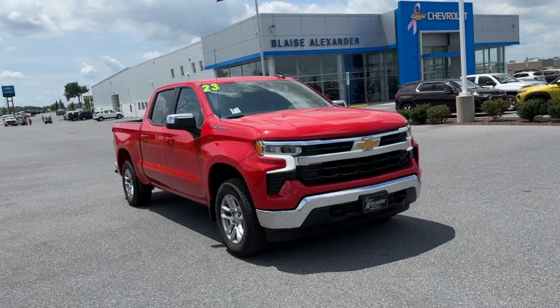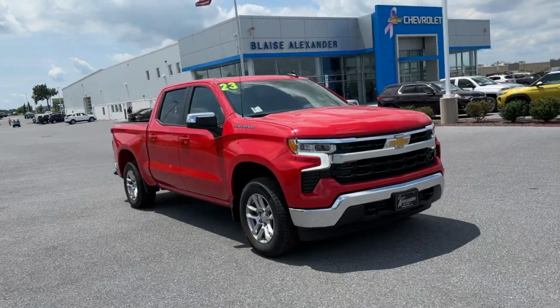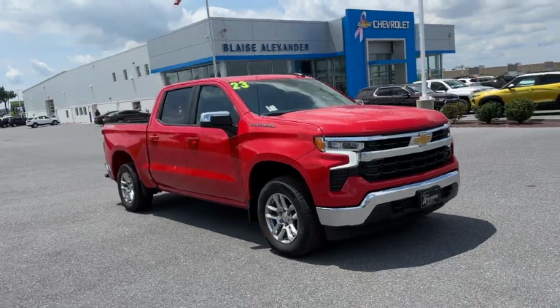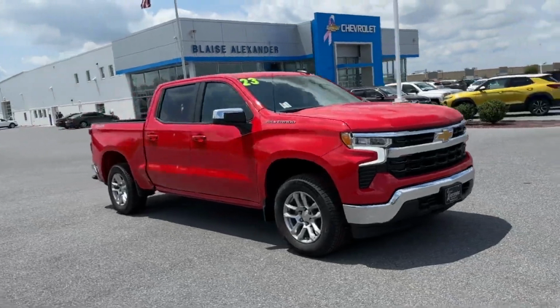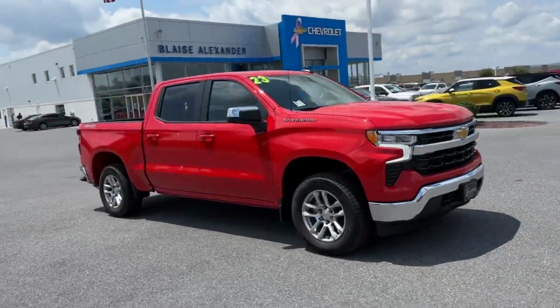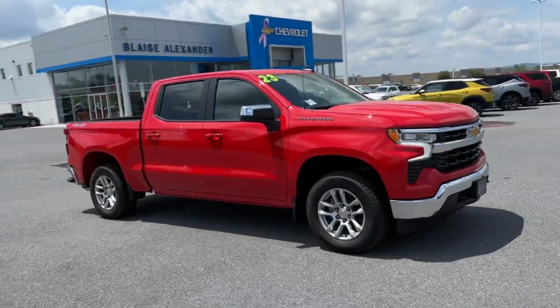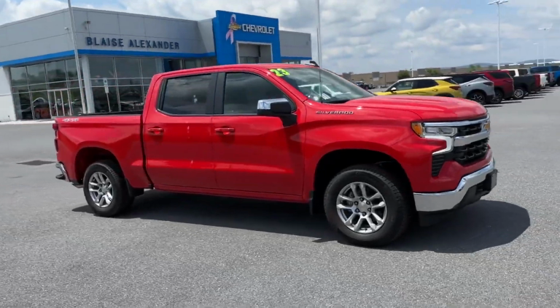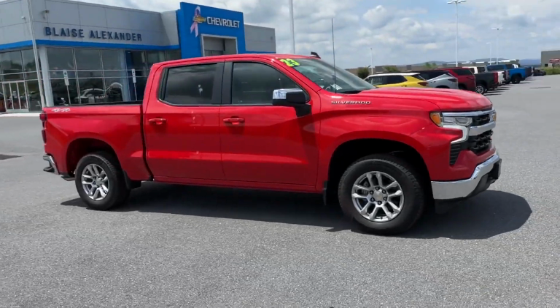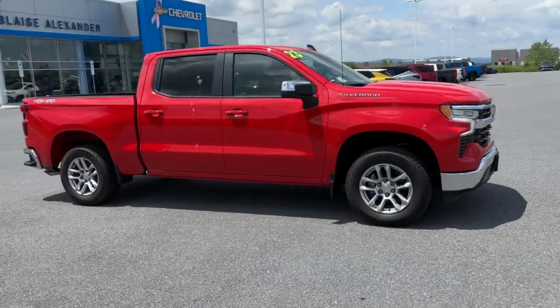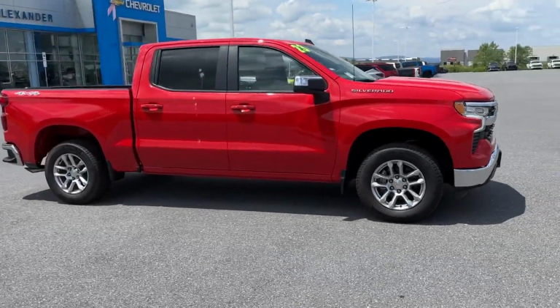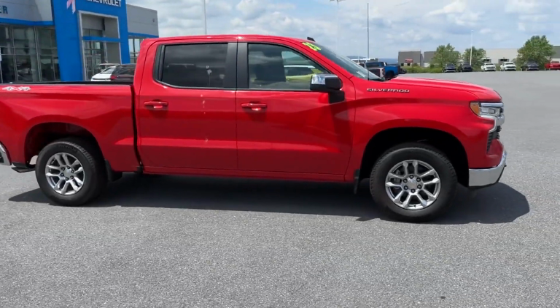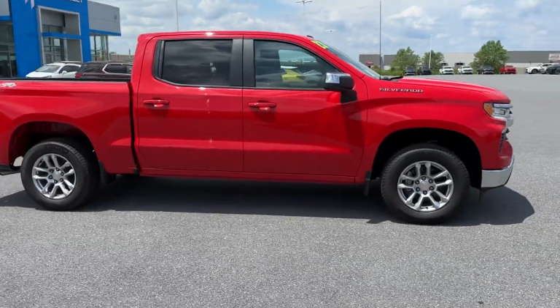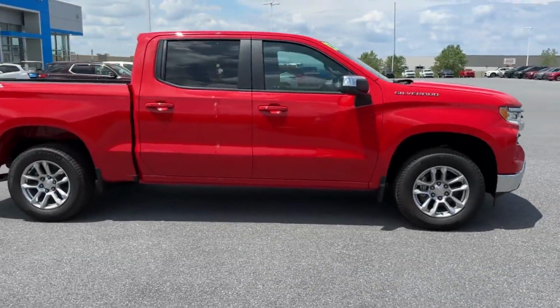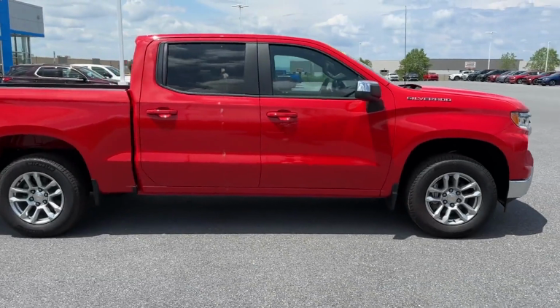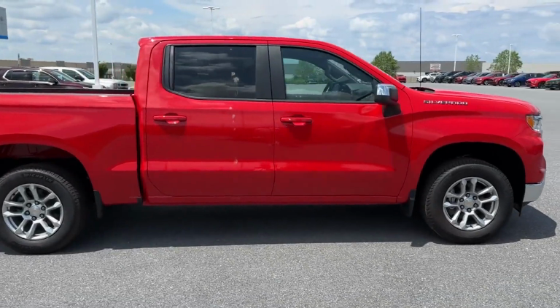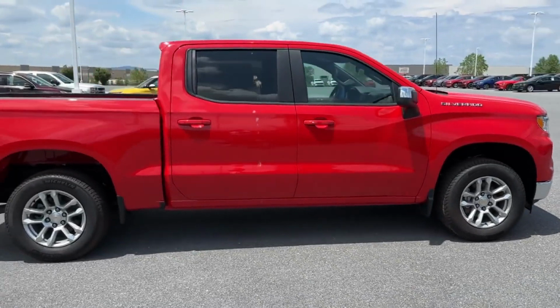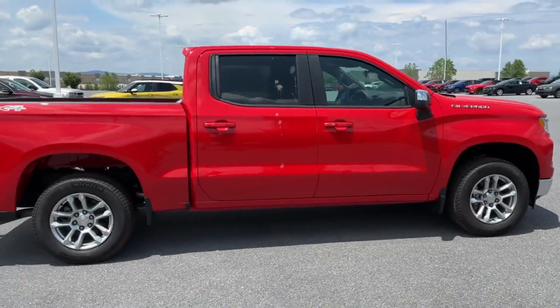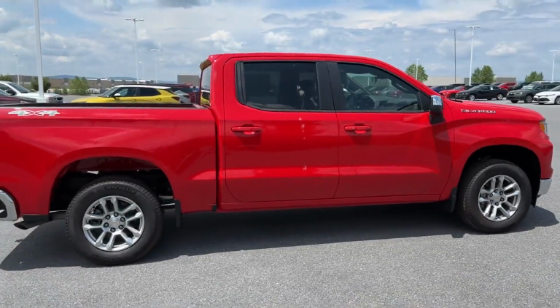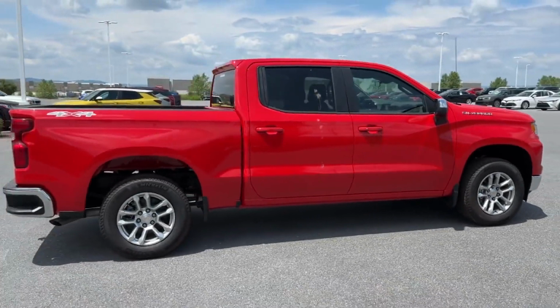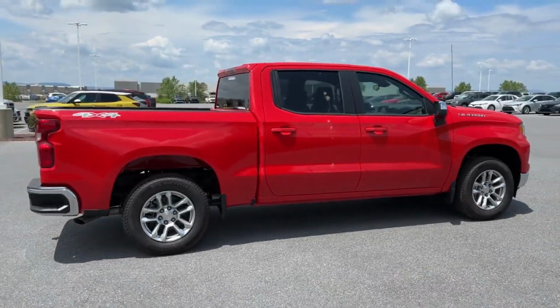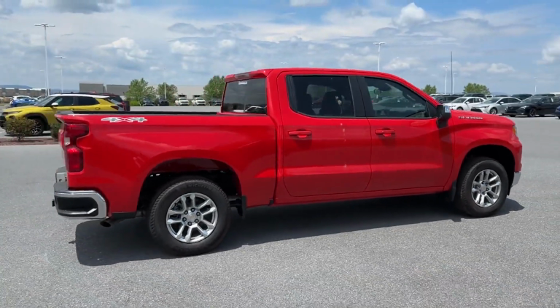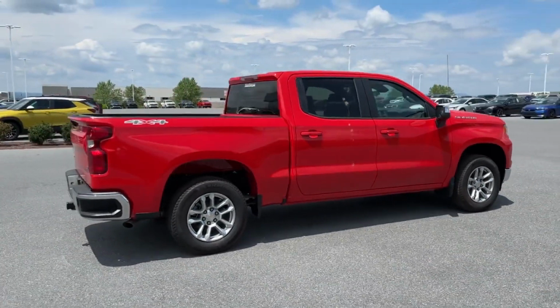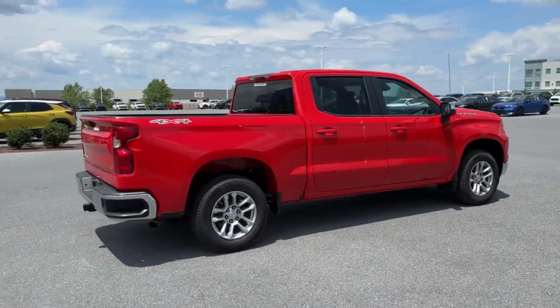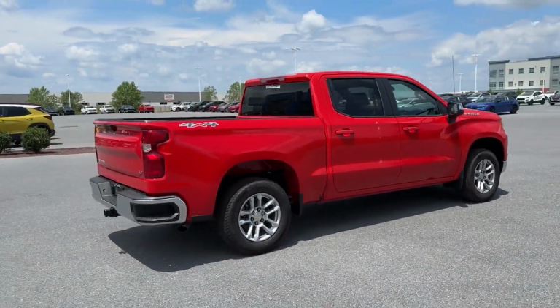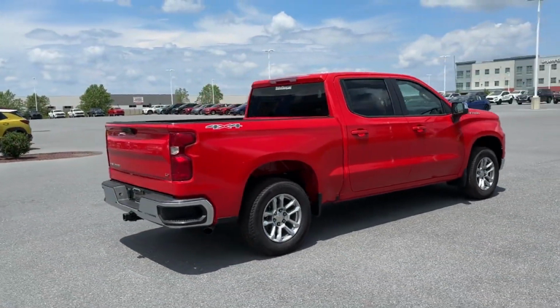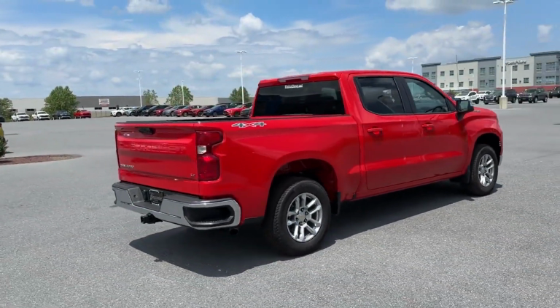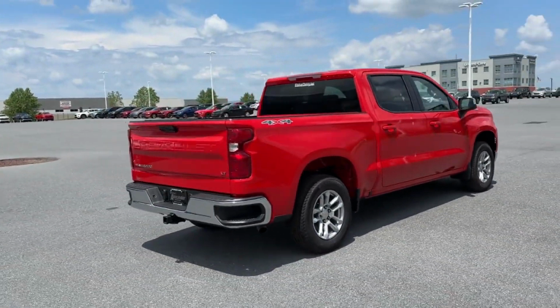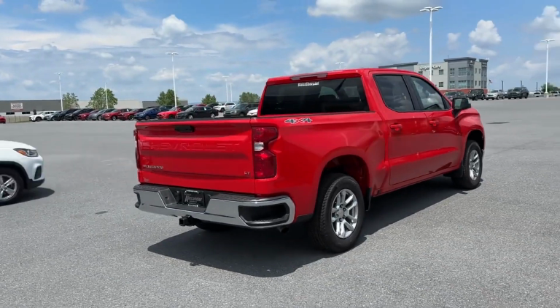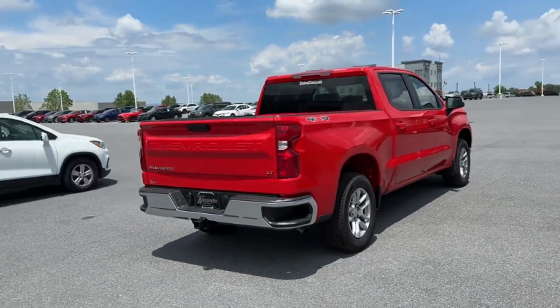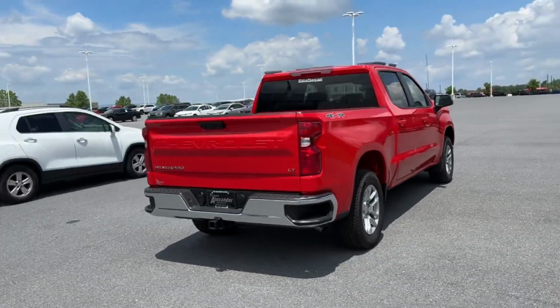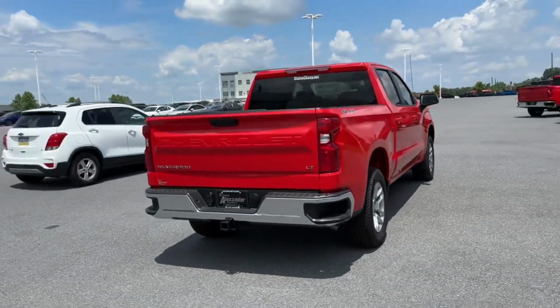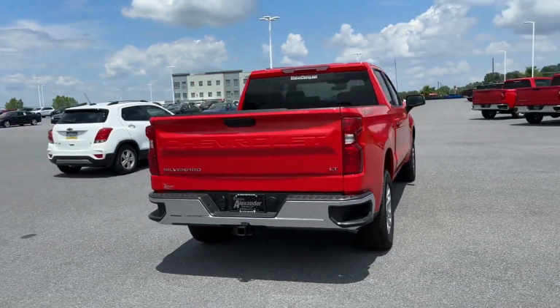2023 Chevrolet Silverado 1500. This pickup truck offers two full rows of seating for premium comfort. Enjoy the many extra comfort and convenience features included.